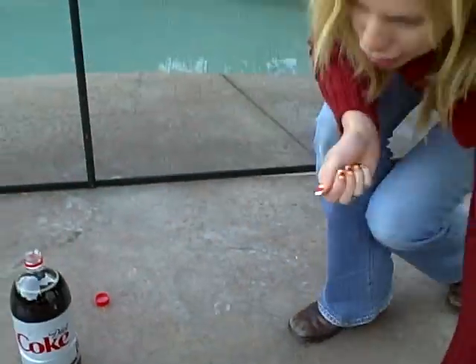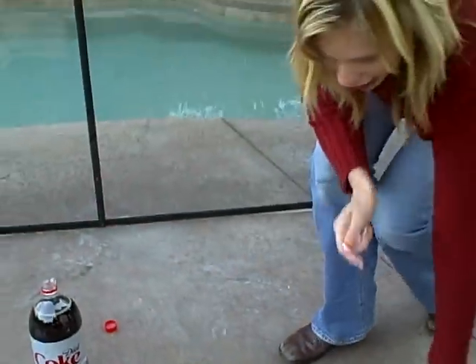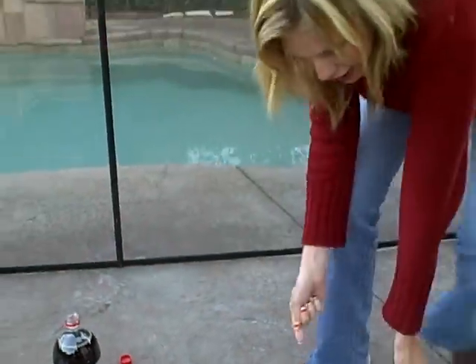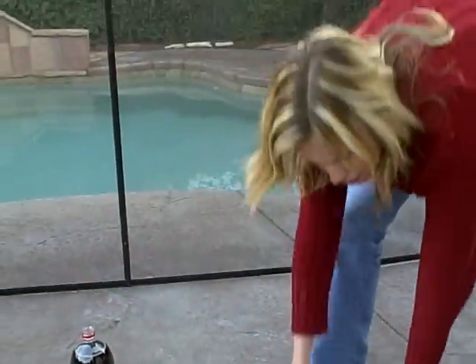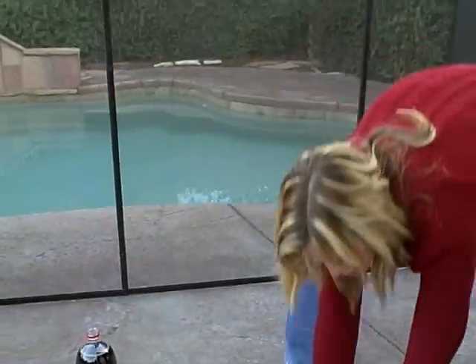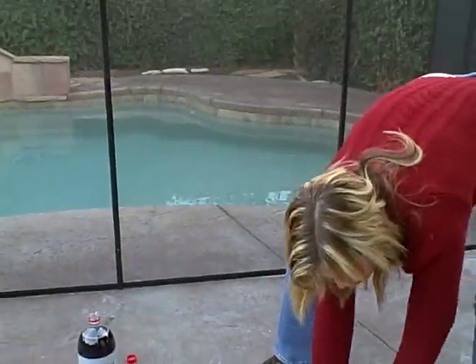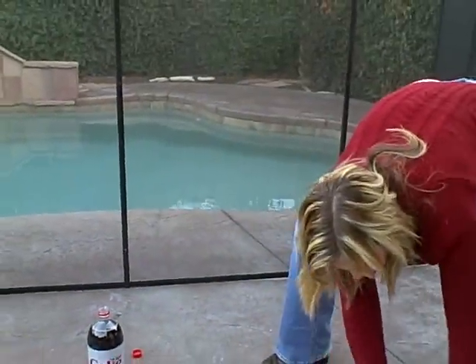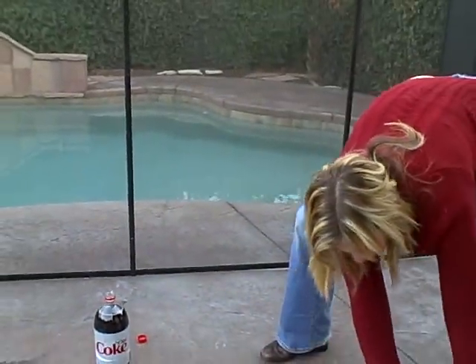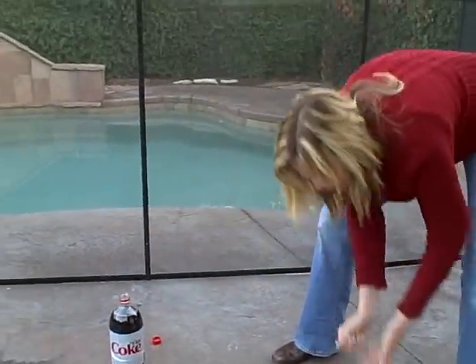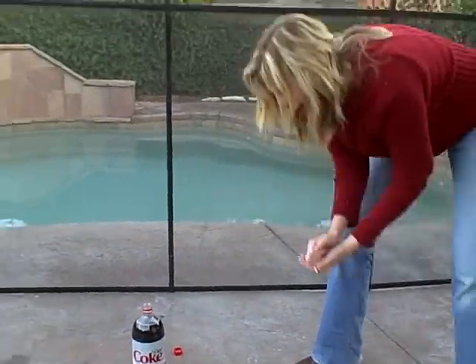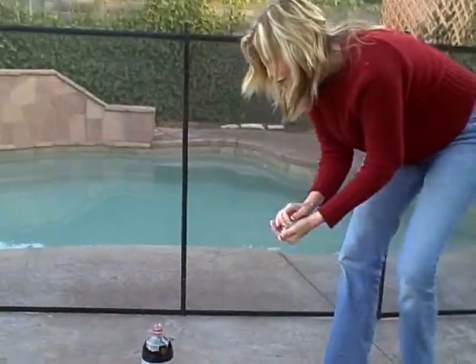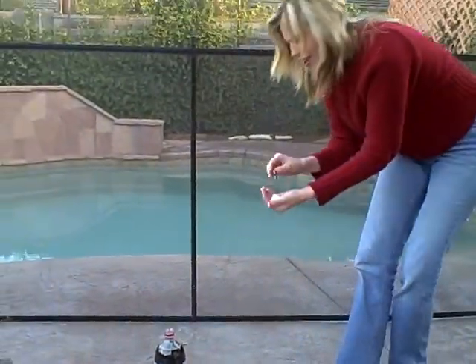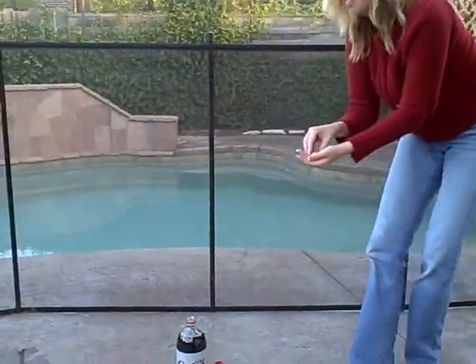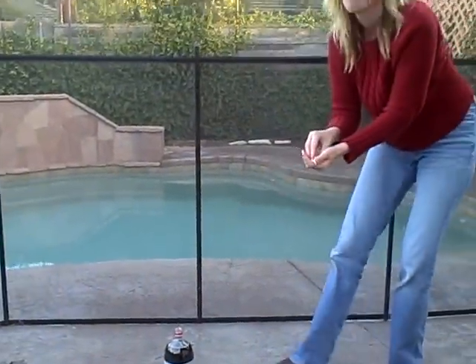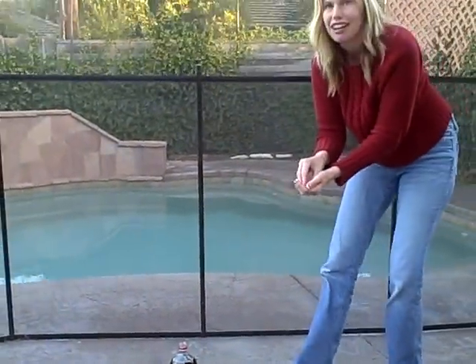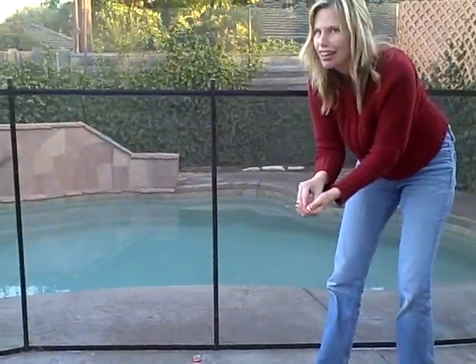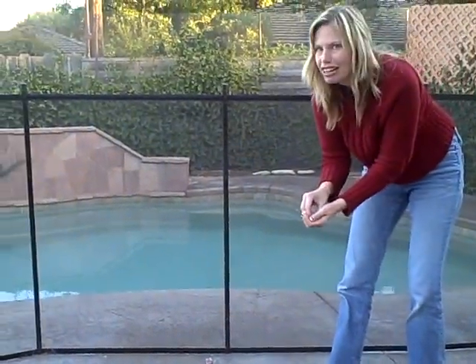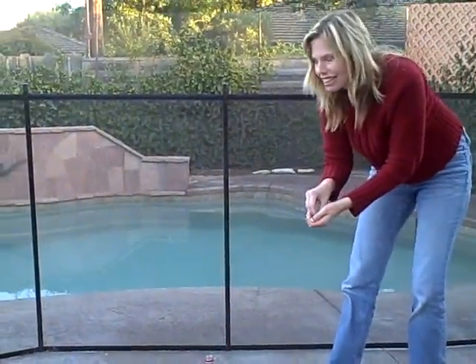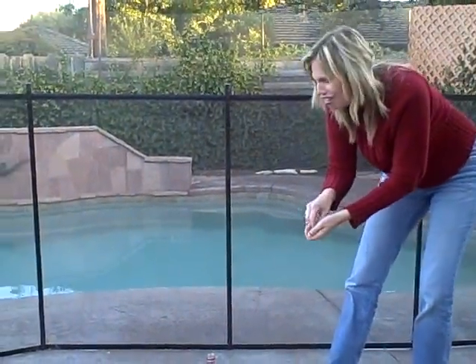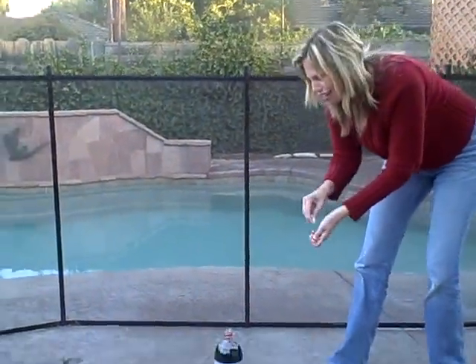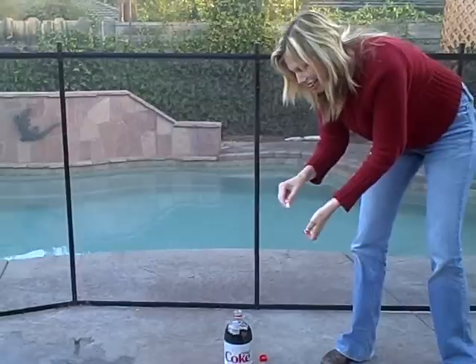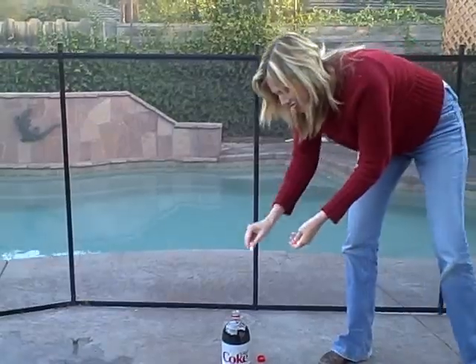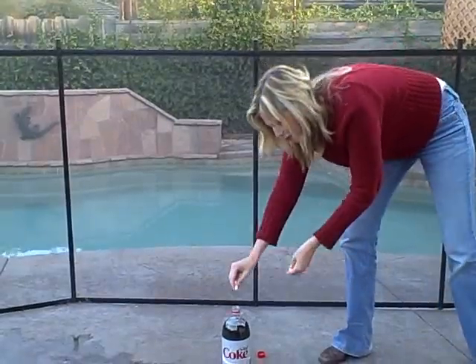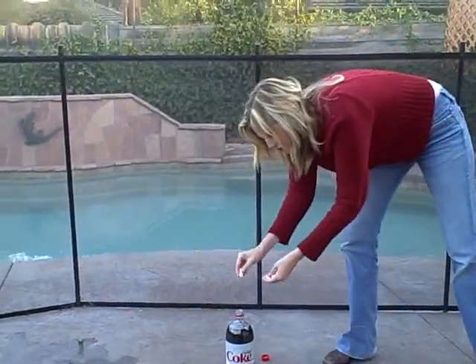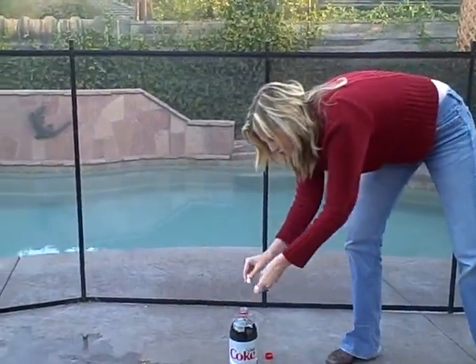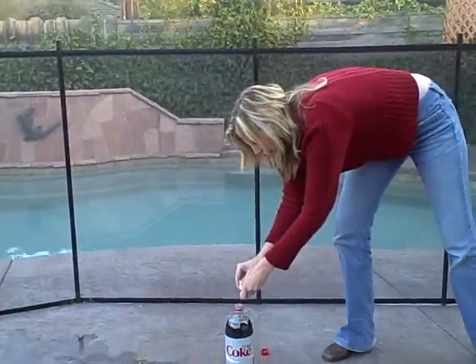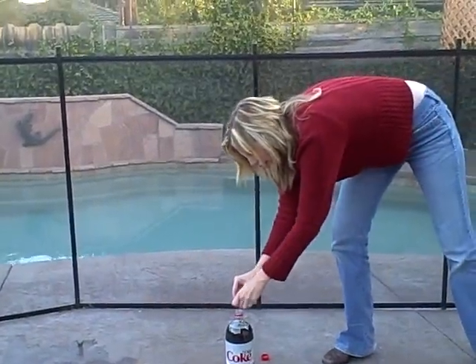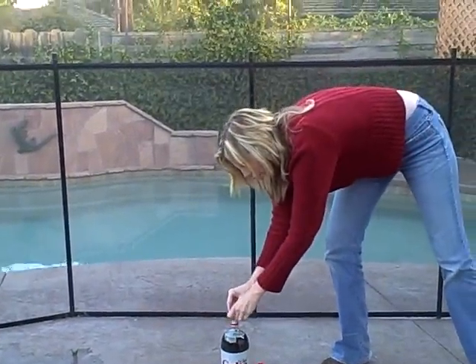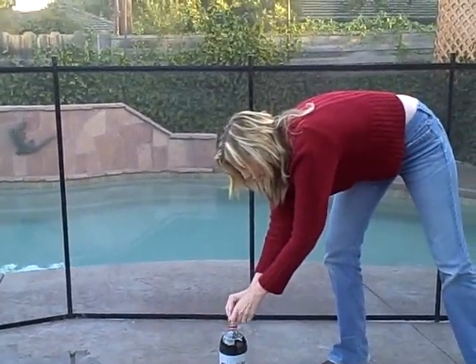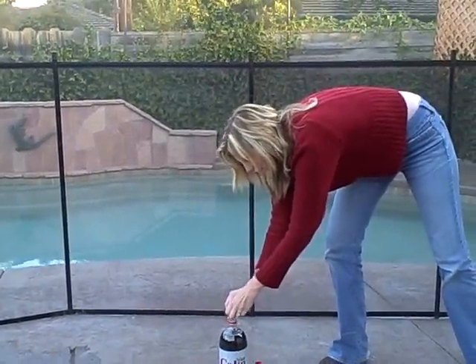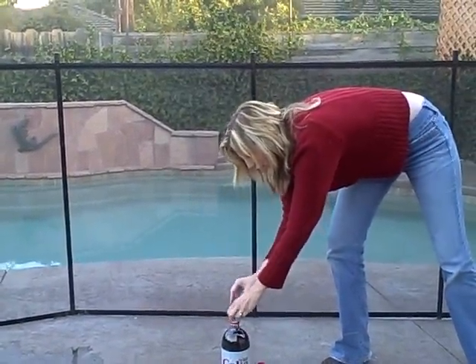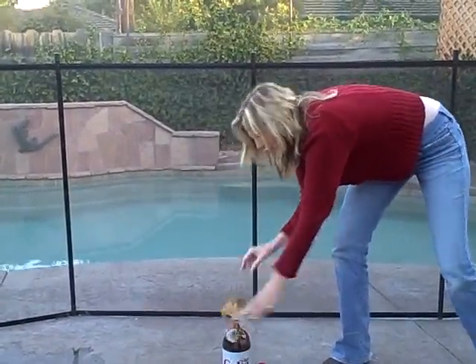Are you ready? Alright, here we go. I'm going to drop them in. I'm going to get away quick though because I don't want it to get on me. One, two, three, four.